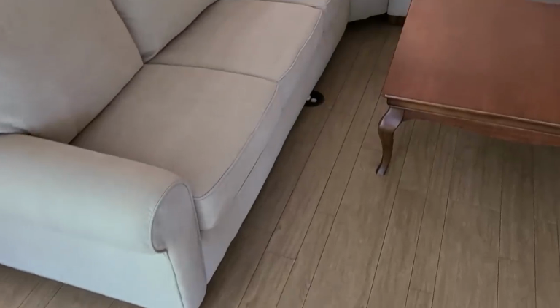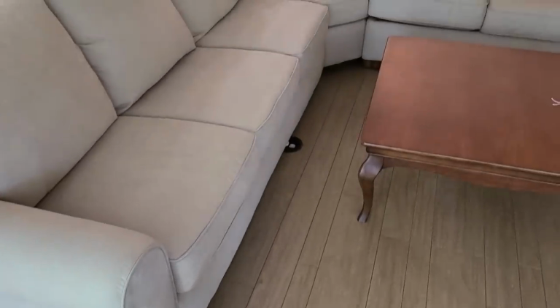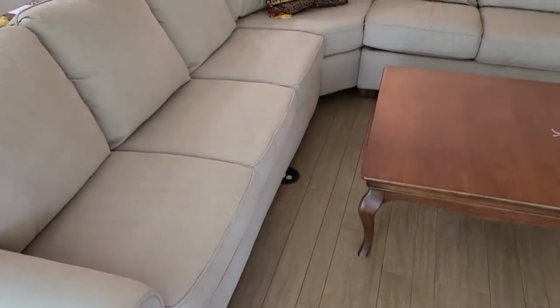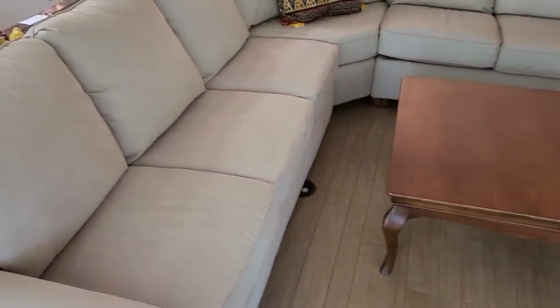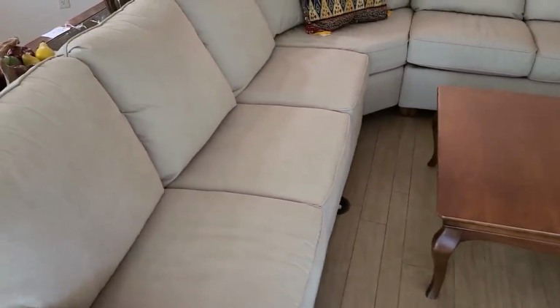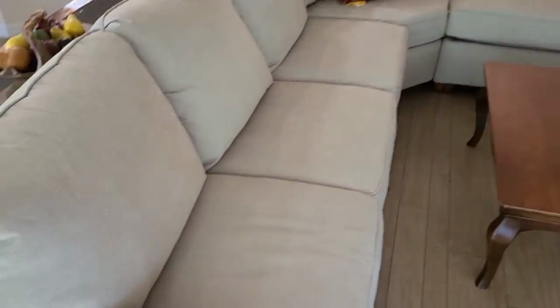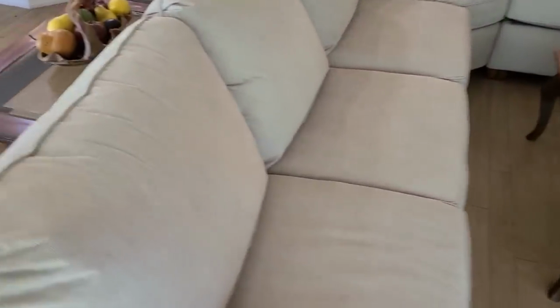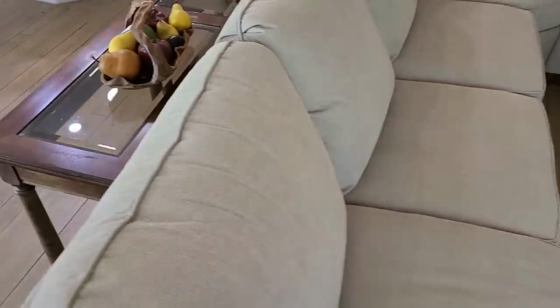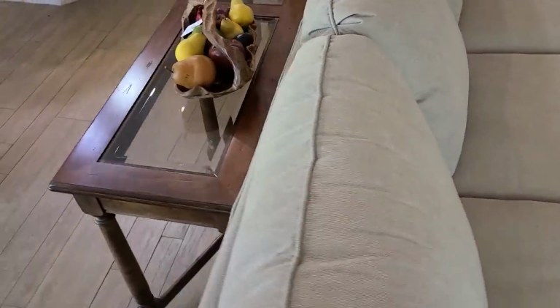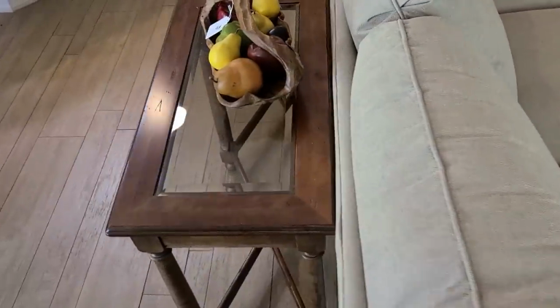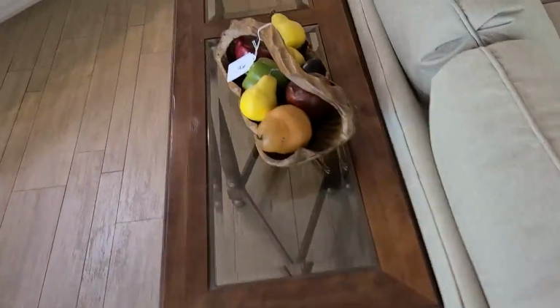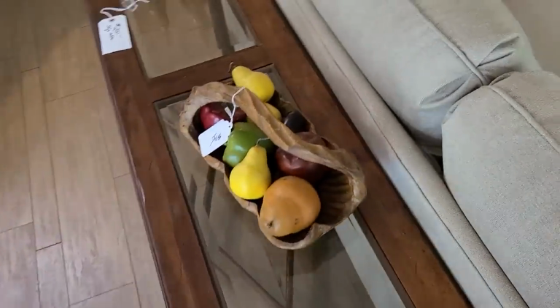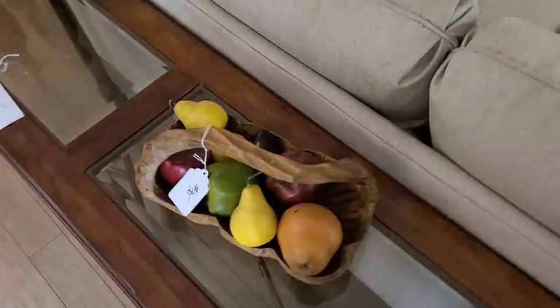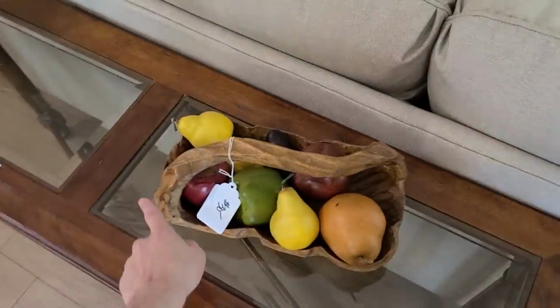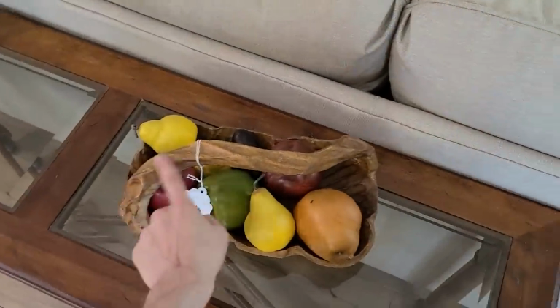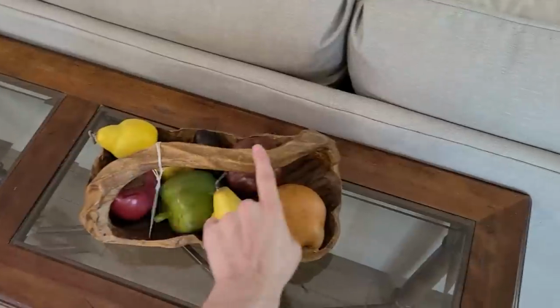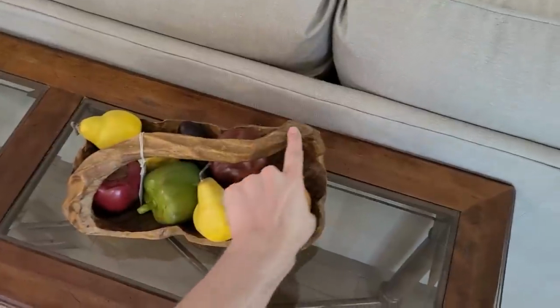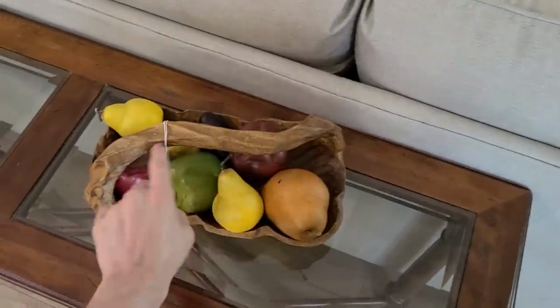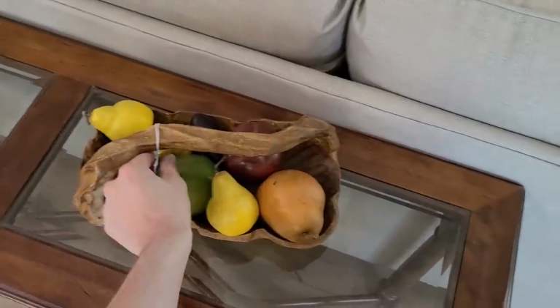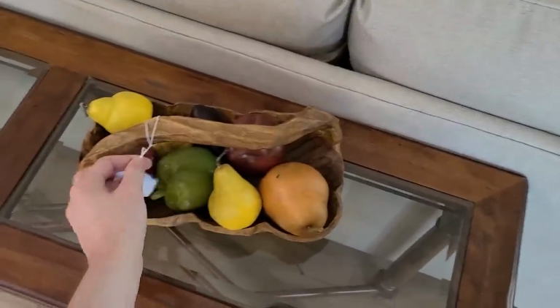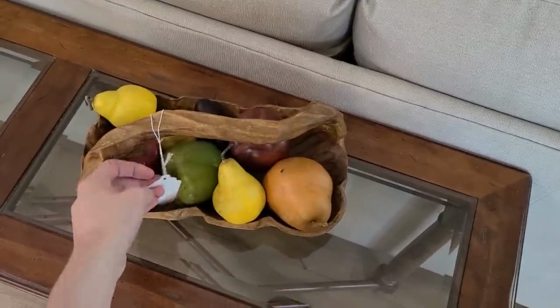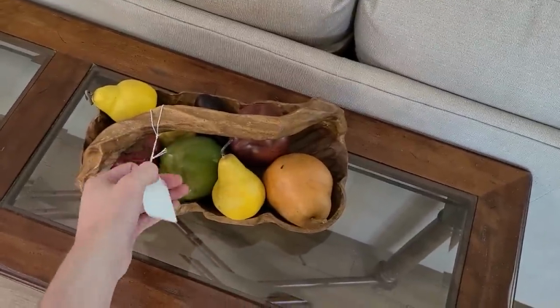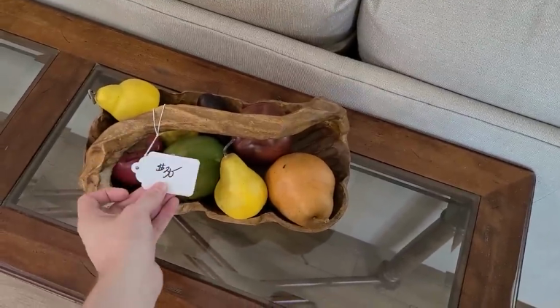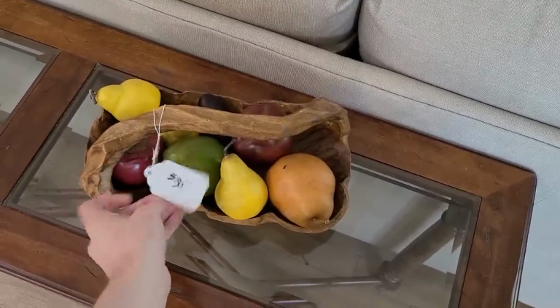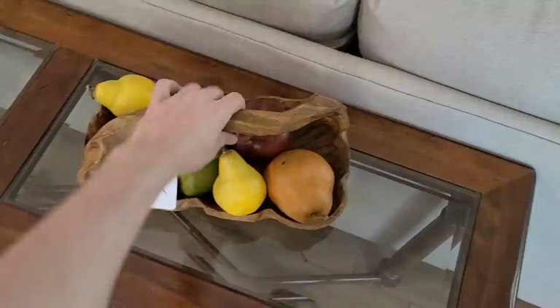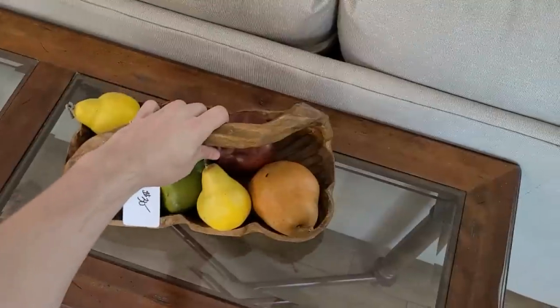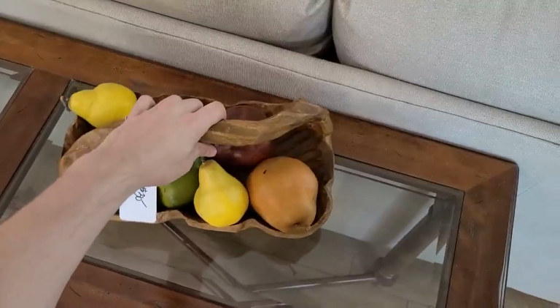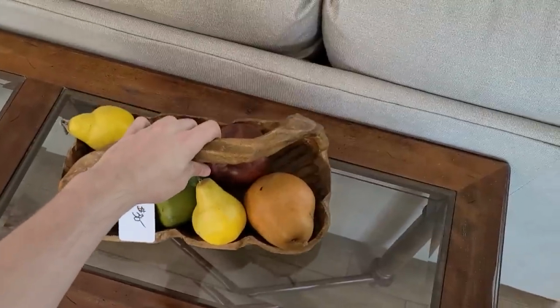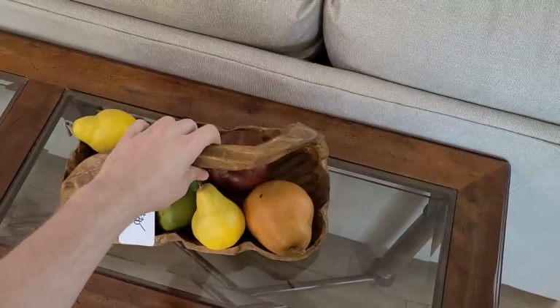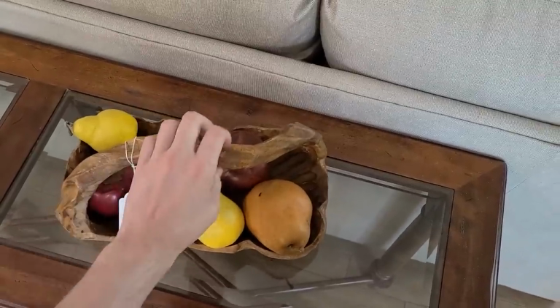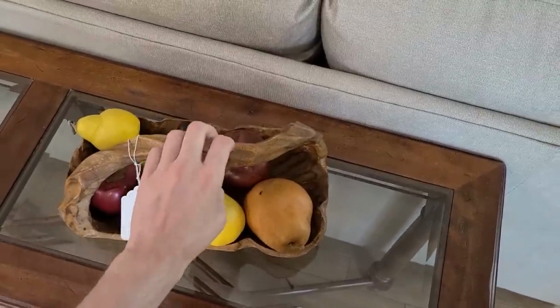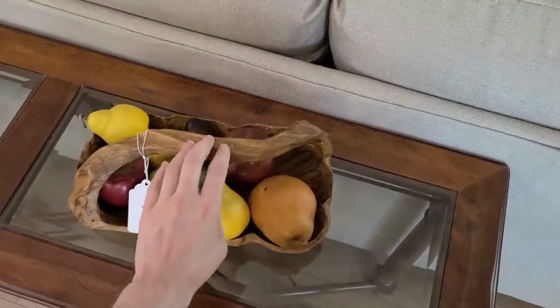Nice big couch sofa. This is a cool fruit basket — I like what they did with the handle, it's very neat. They have $30 on this one with all the fruit. That might be monkey pod wood.